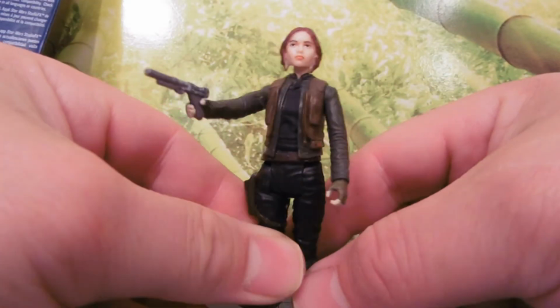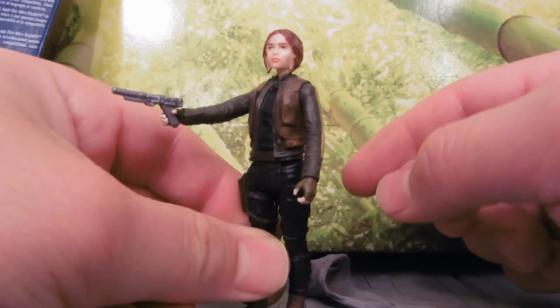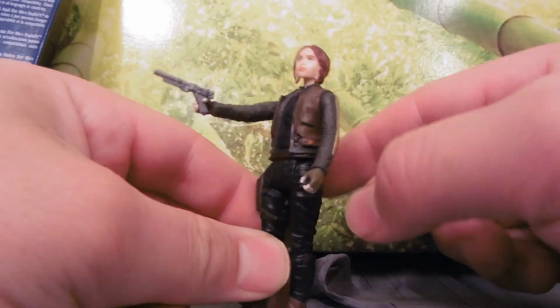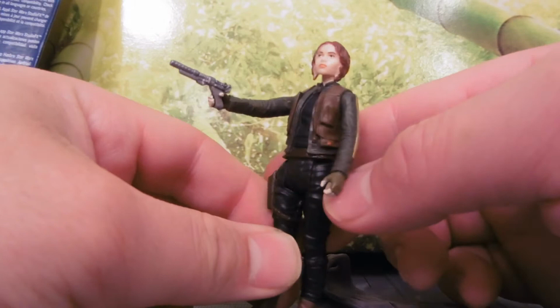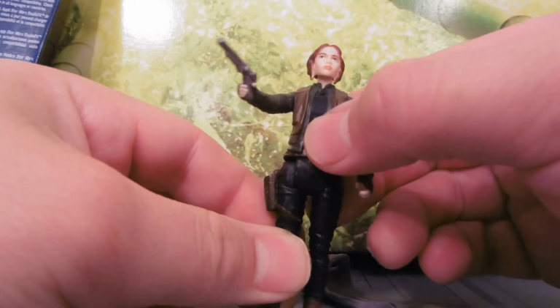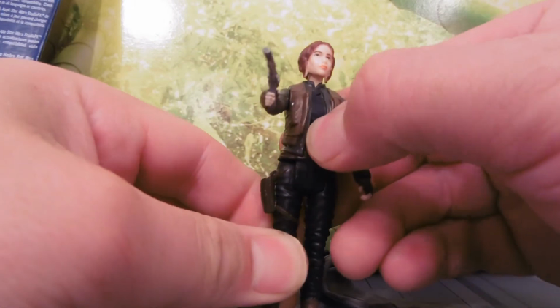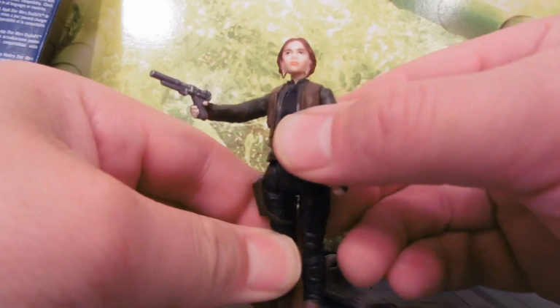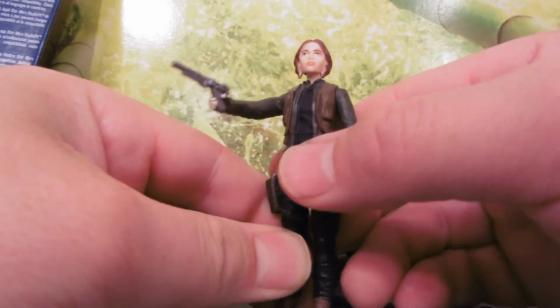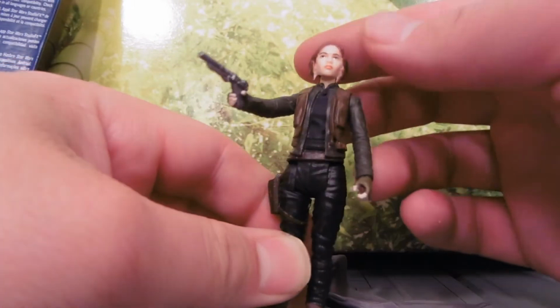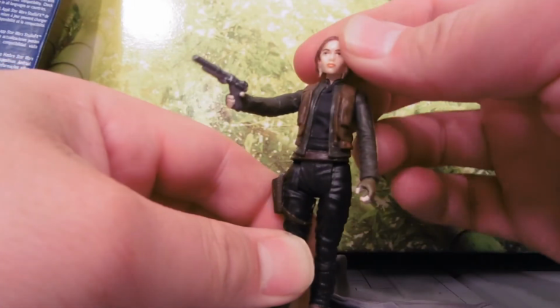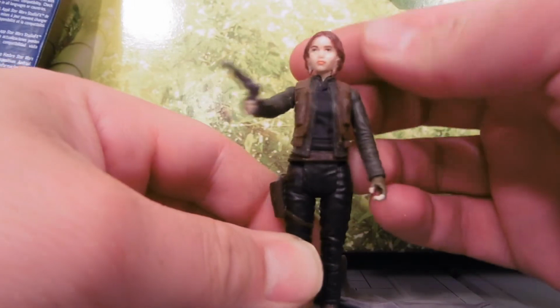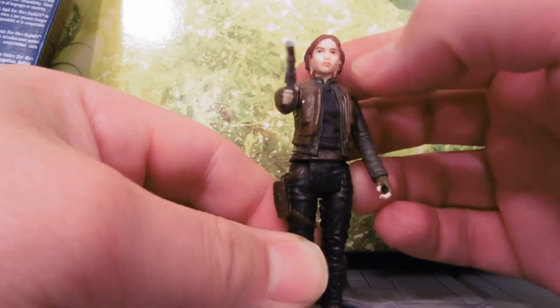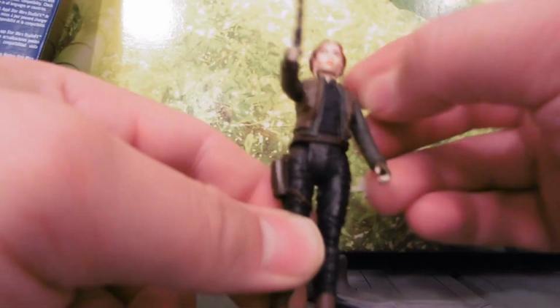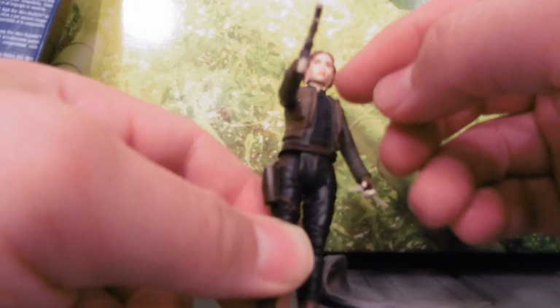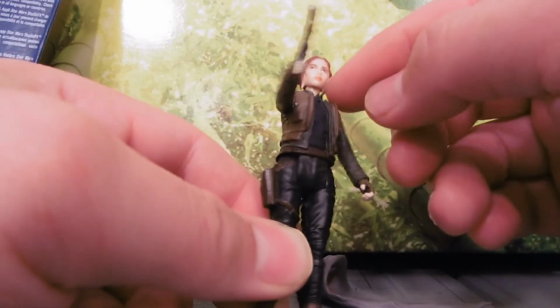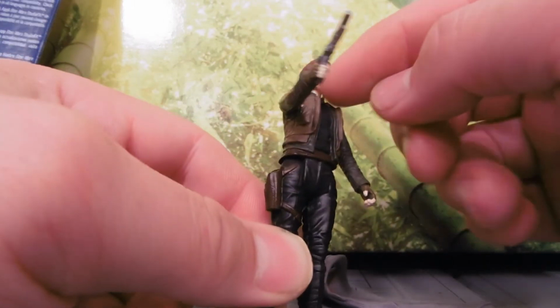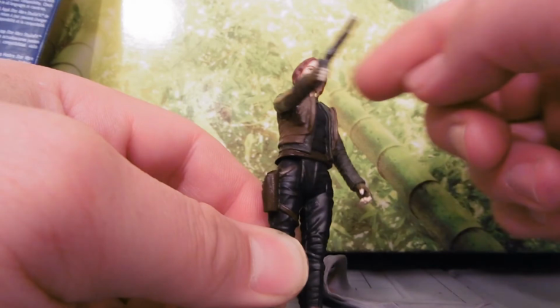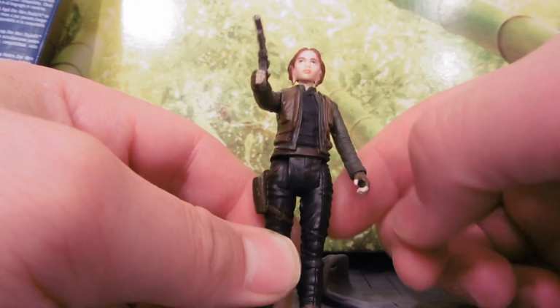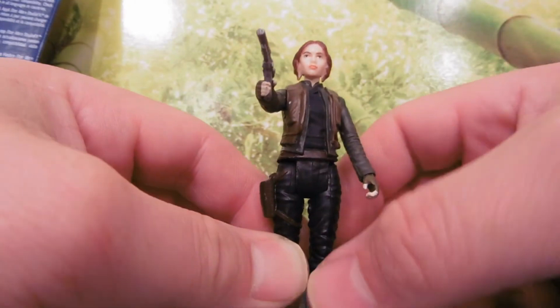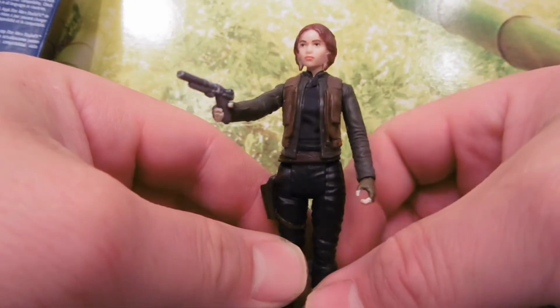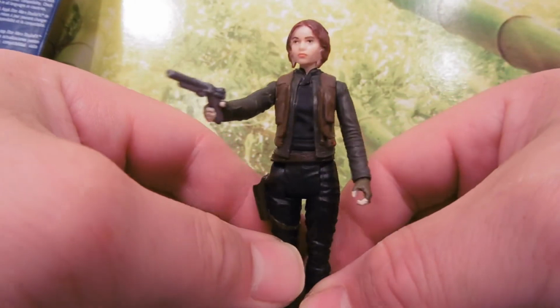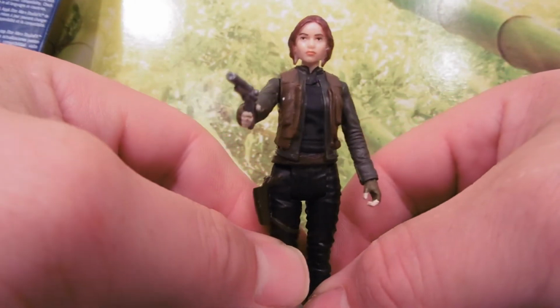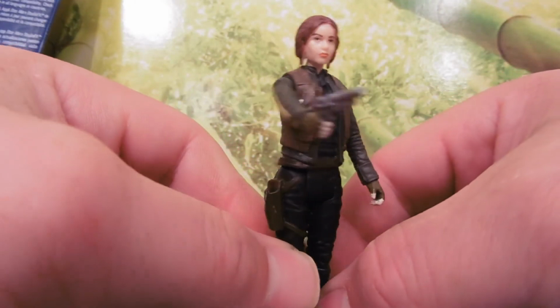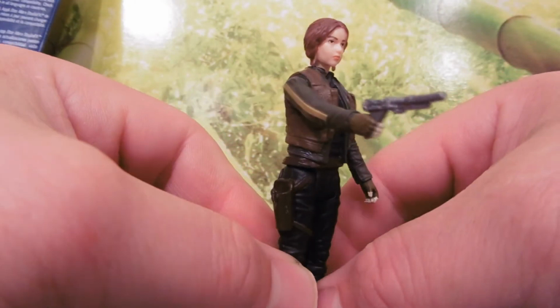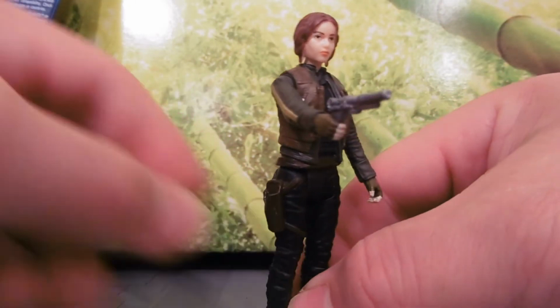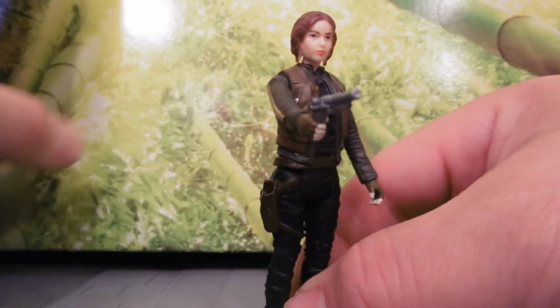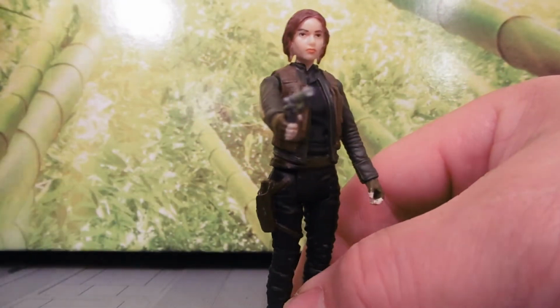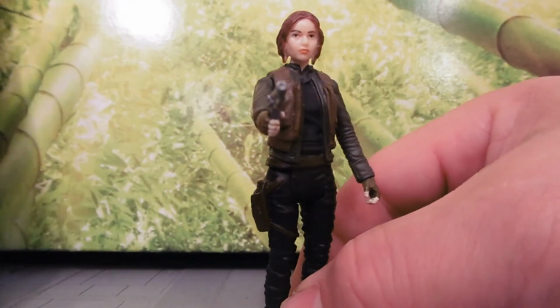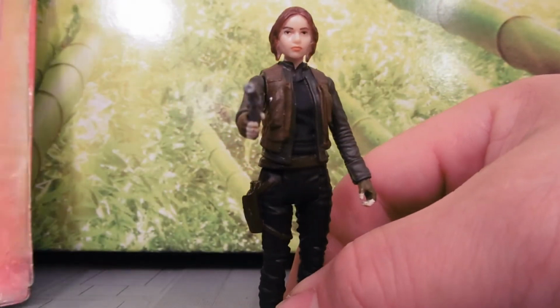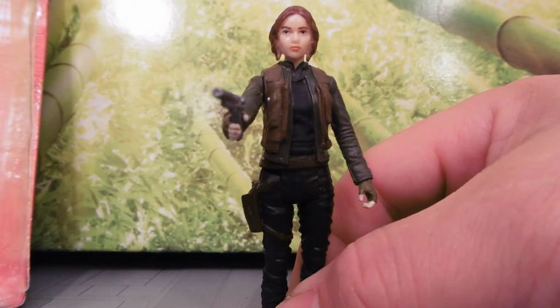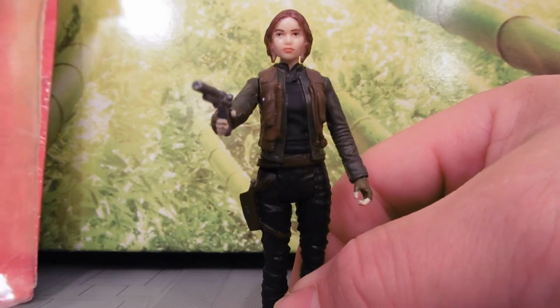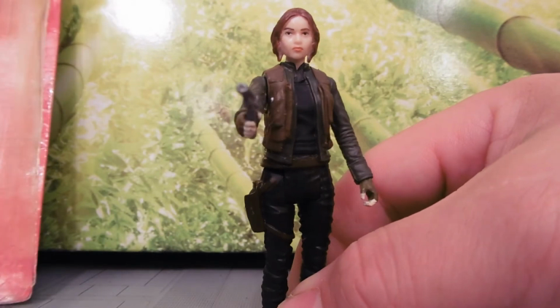She's got a pistol. Outfit doesn't come off. Decent head sculpt — could use a little more brown paint around the edges. Head sculpt looks nice, though. It does look like her.